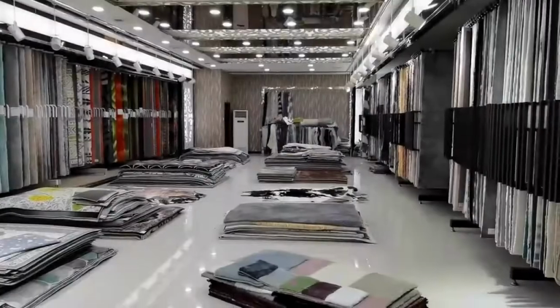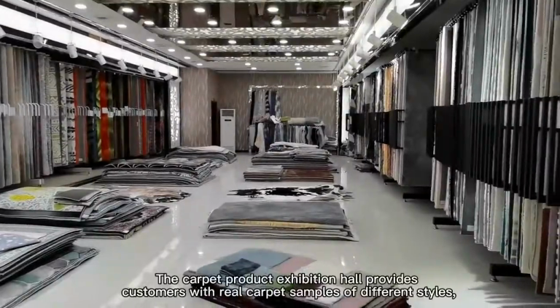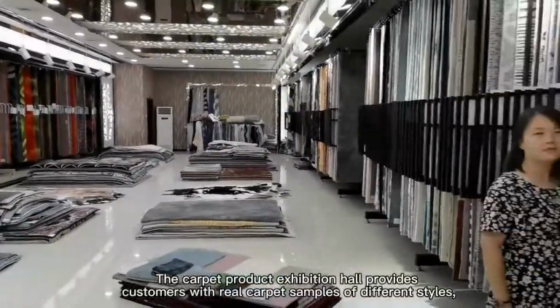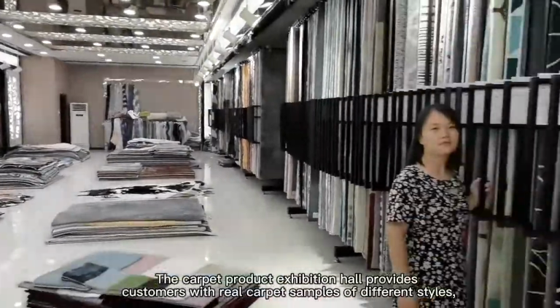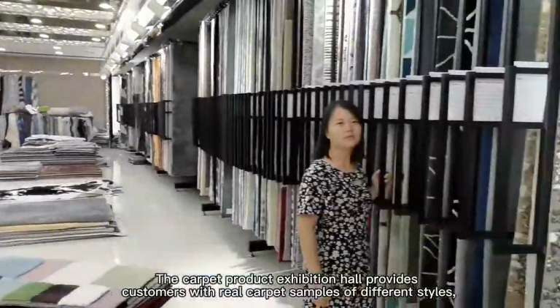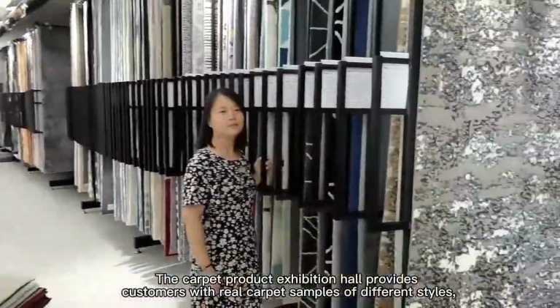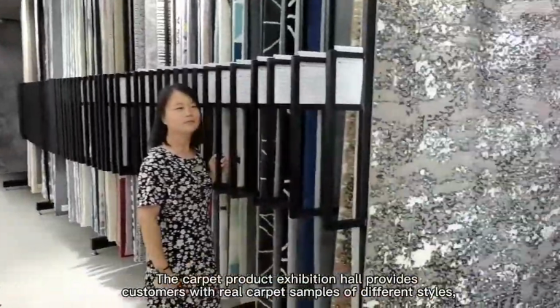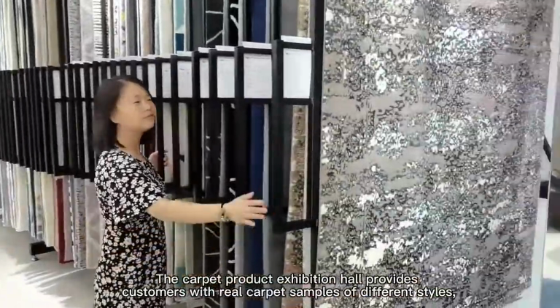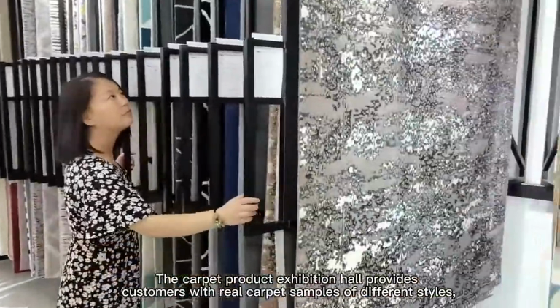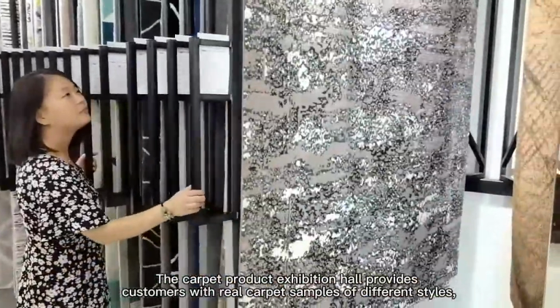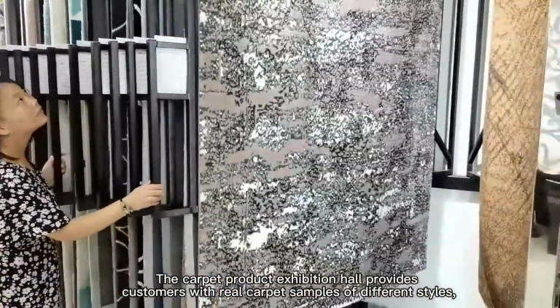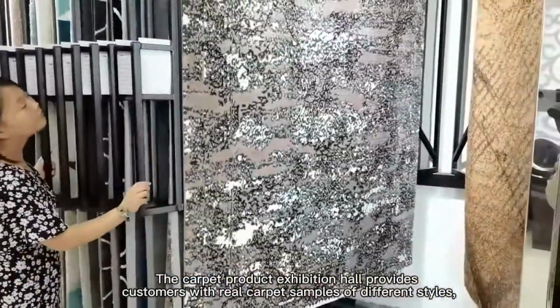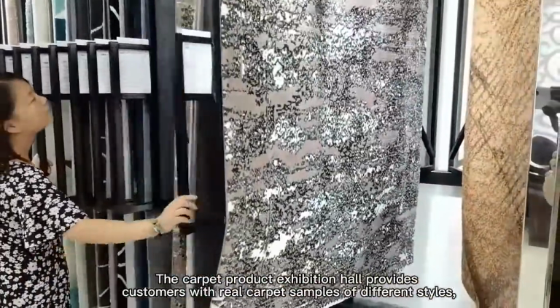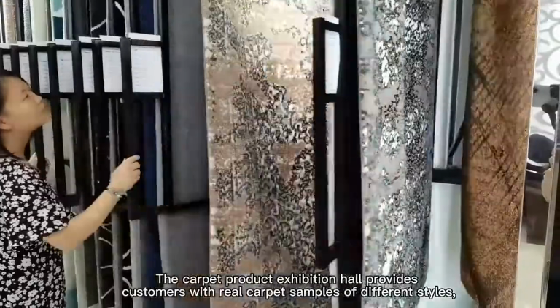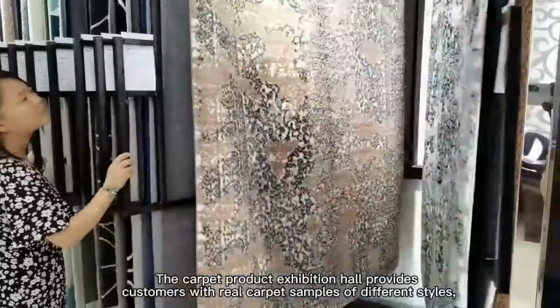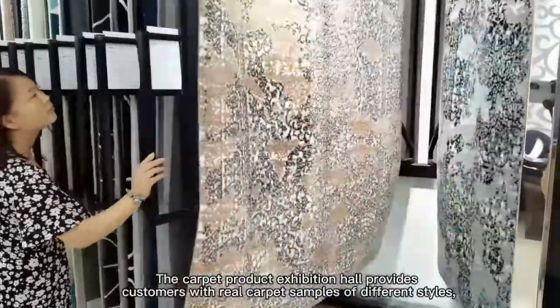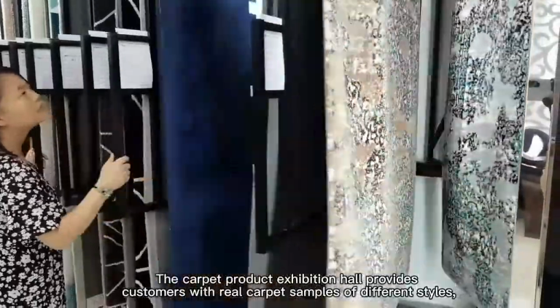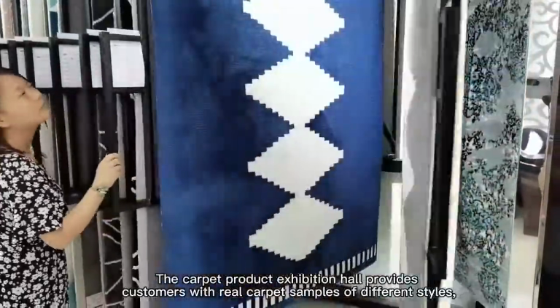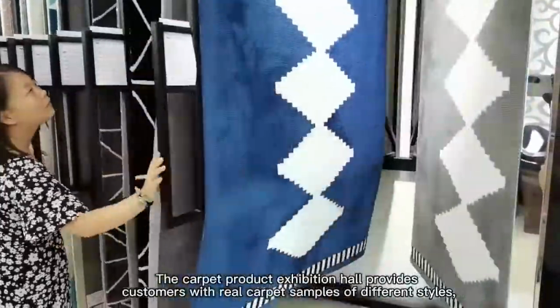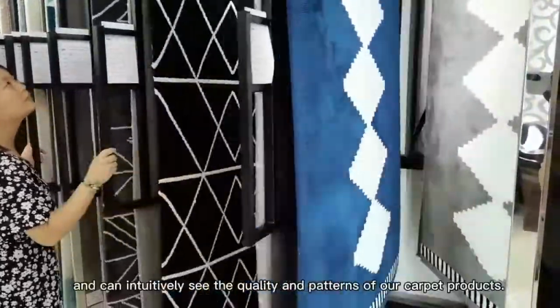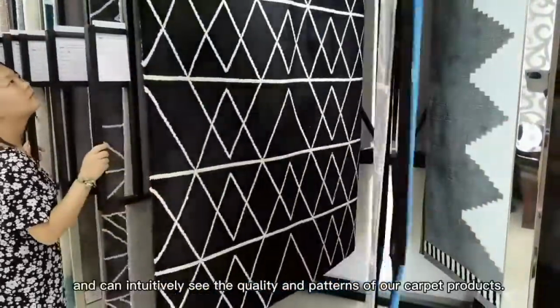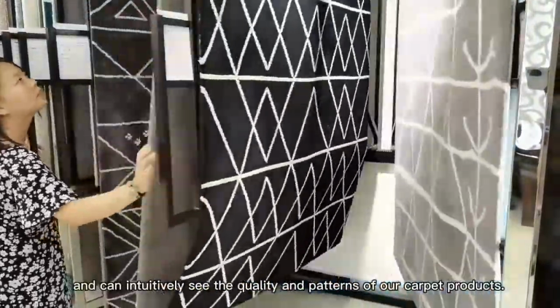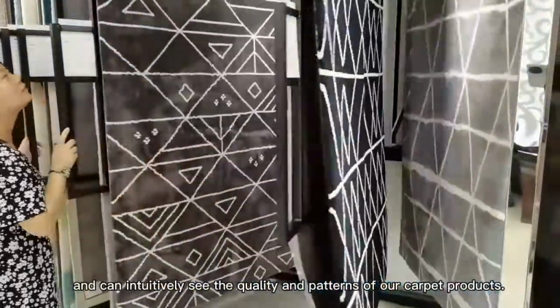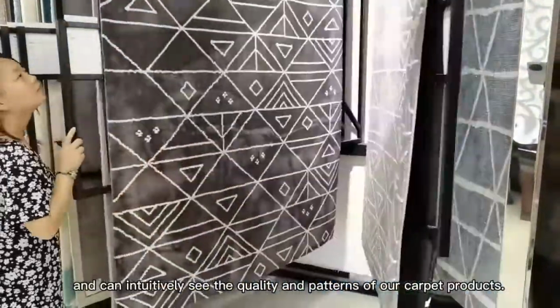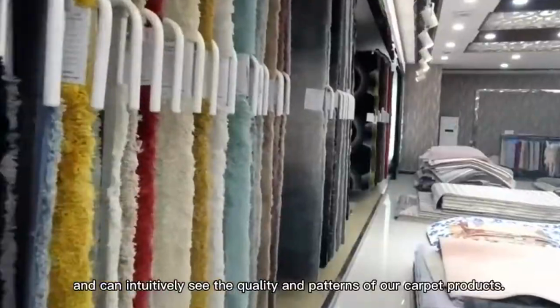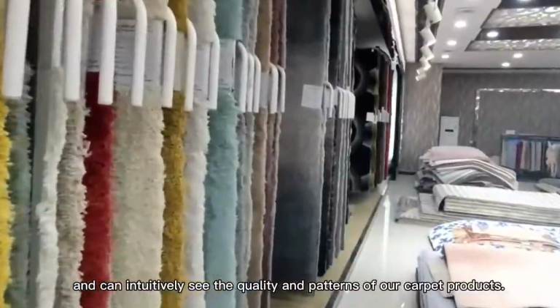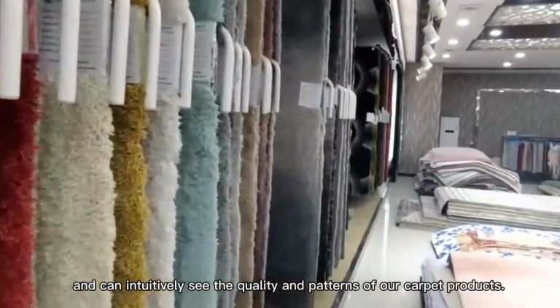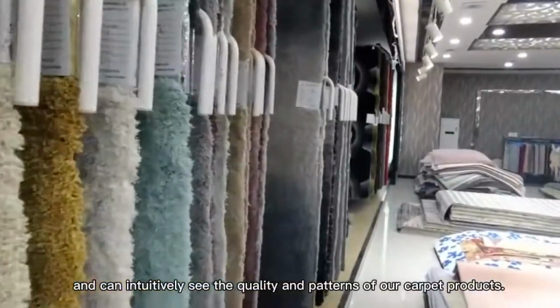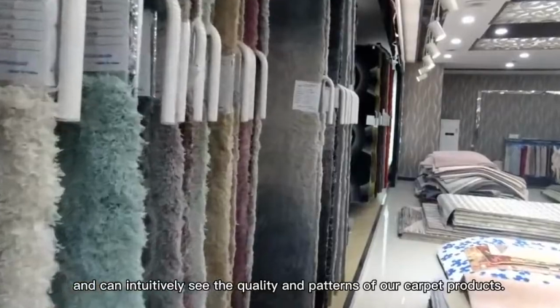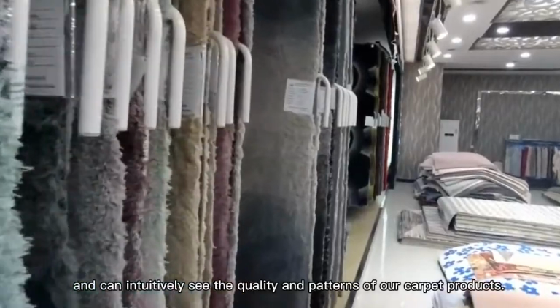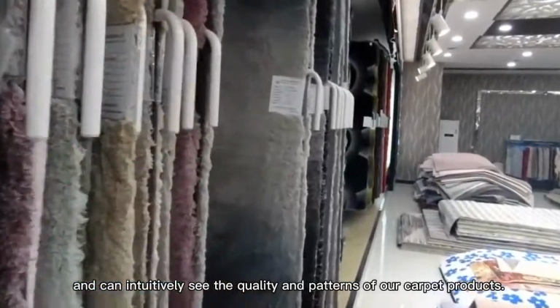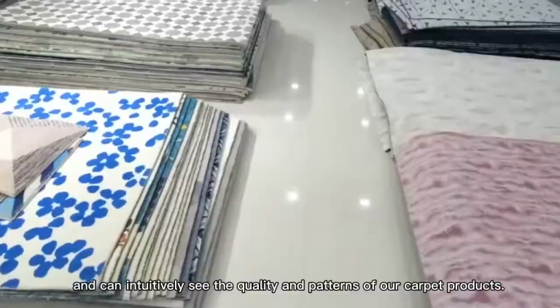The carpet product exhibition hall provides customers with real carpet samples of different styles, and customers can intuitively see the quality and patterns of our carpet products.